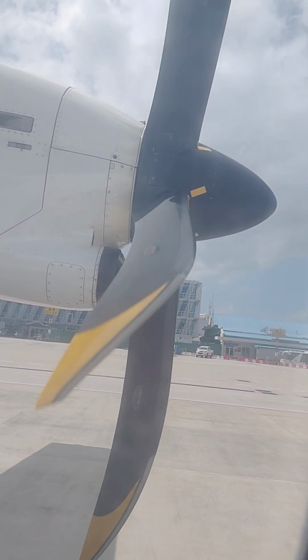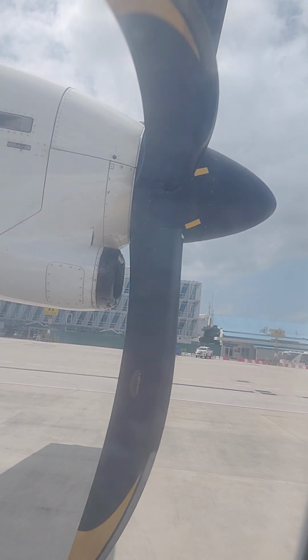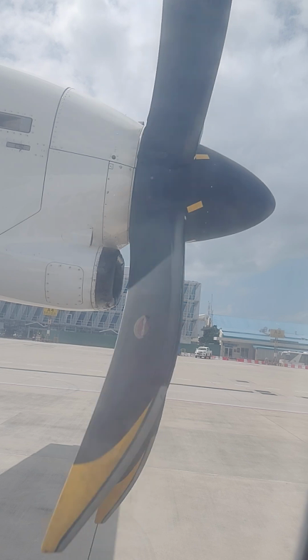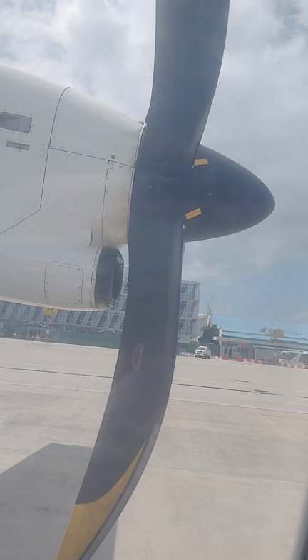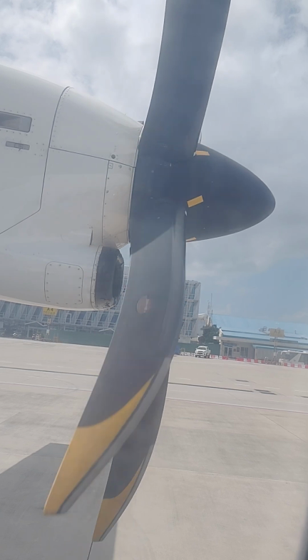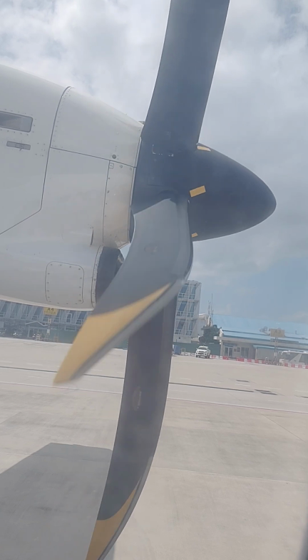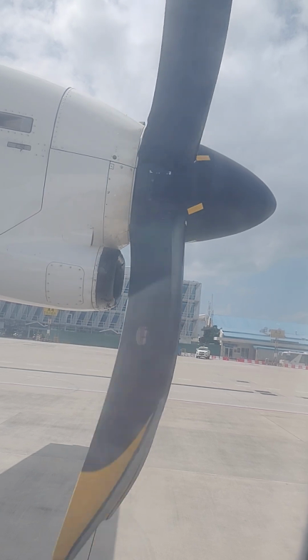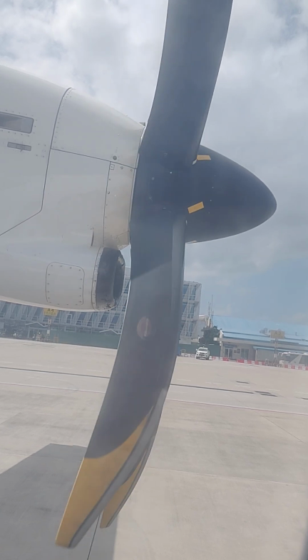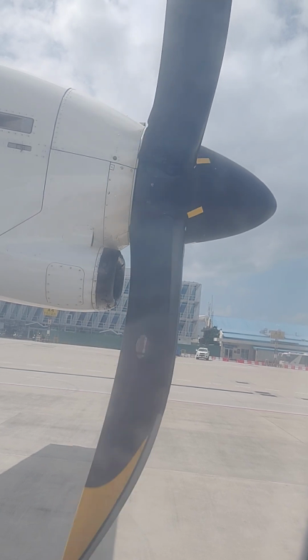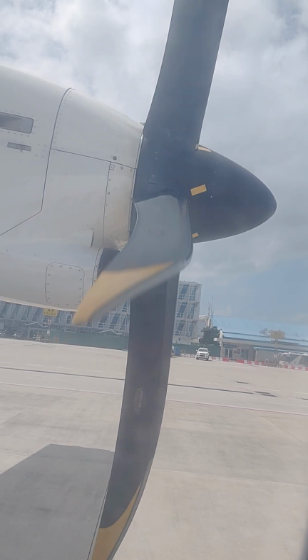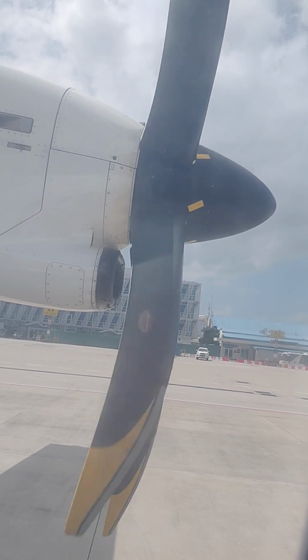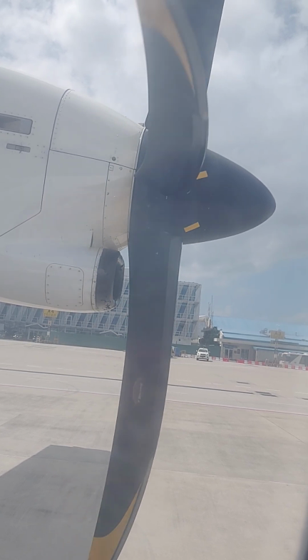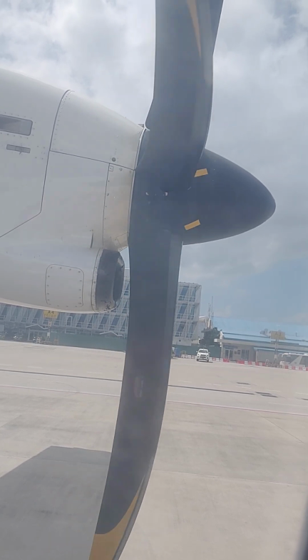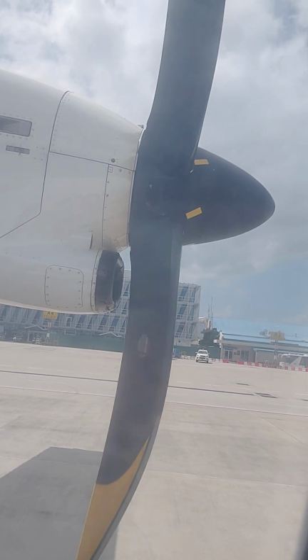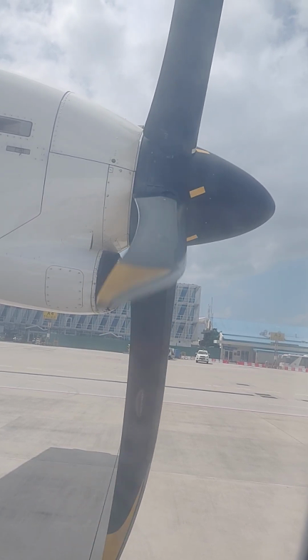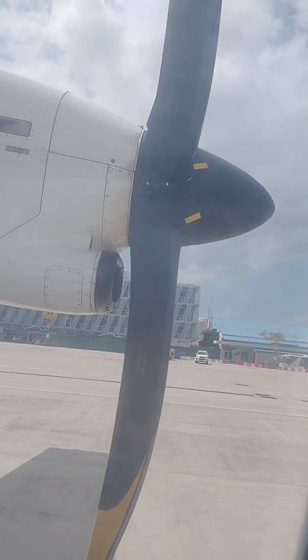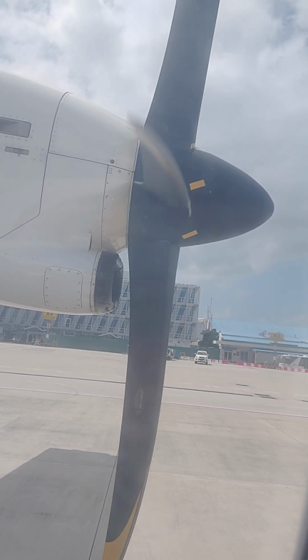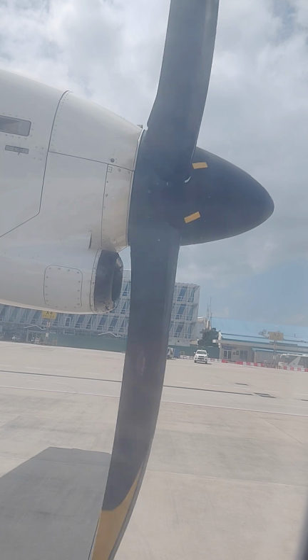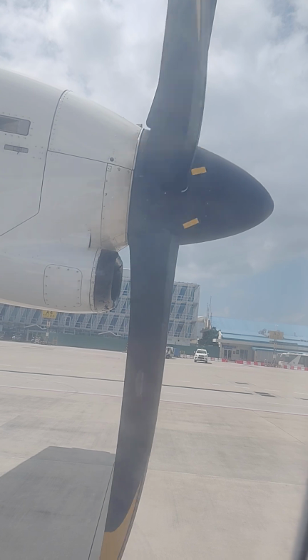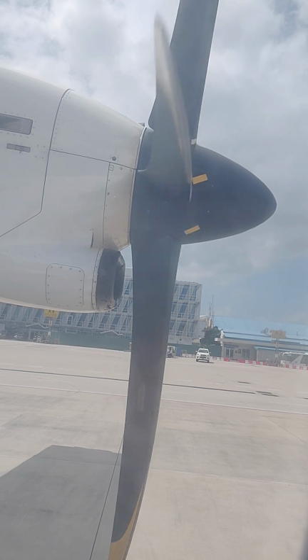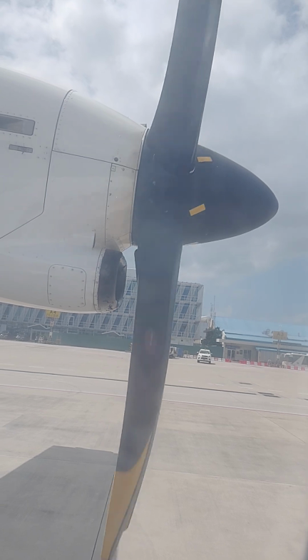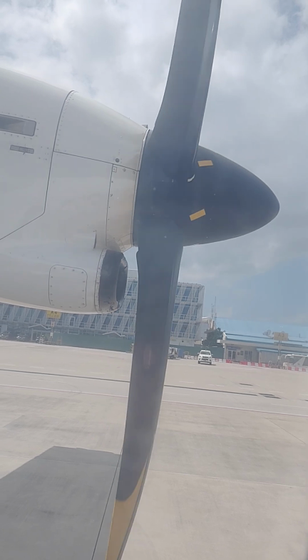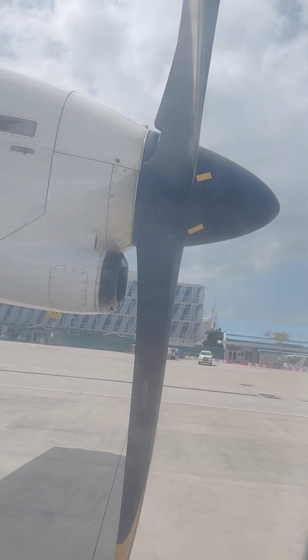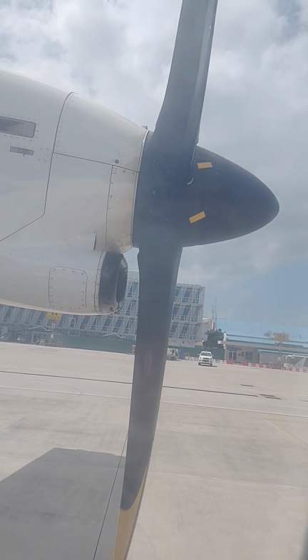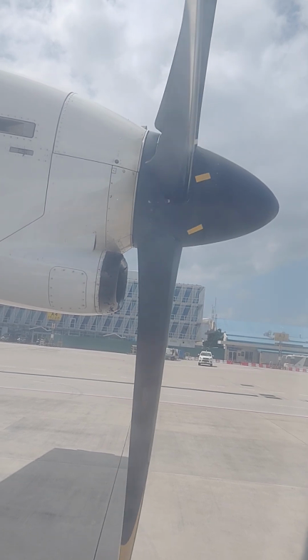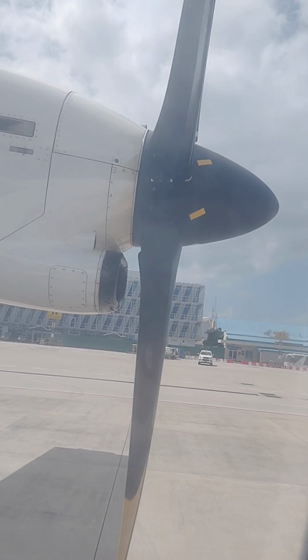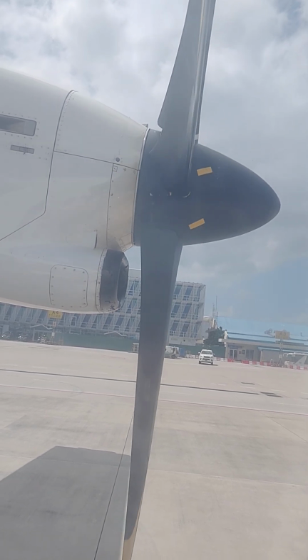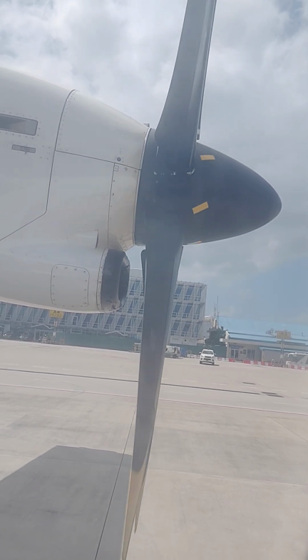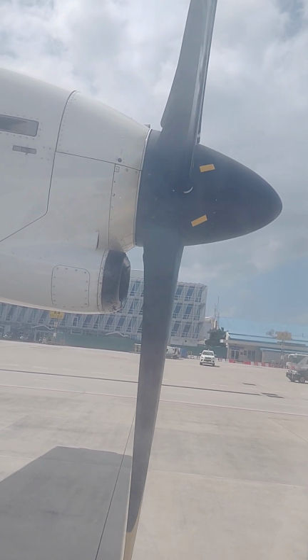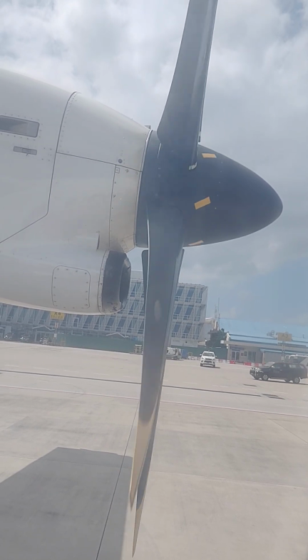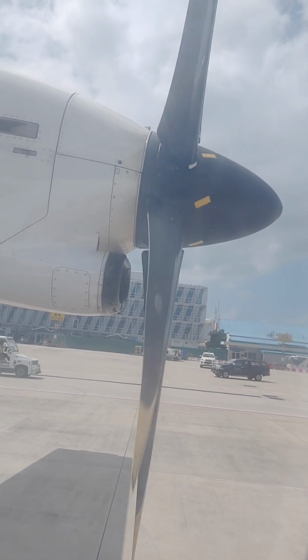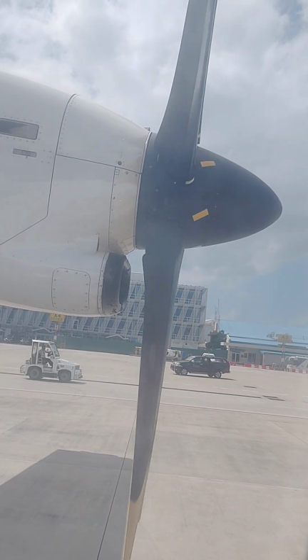Your life jacket is placed under your seat. When instructed by the crew, remove it from the pouch and pull it over your head. Bring the tape around your waist and fasten in front. Pull it firmly to secure.